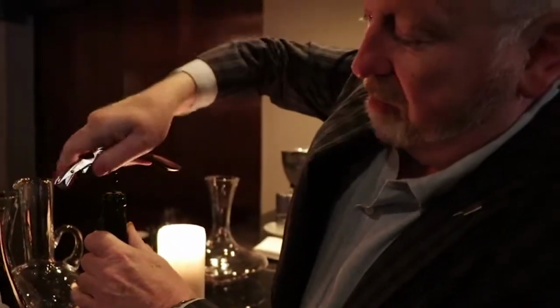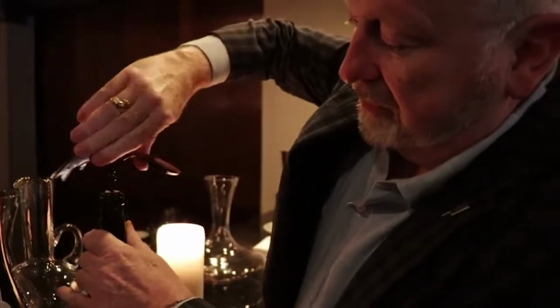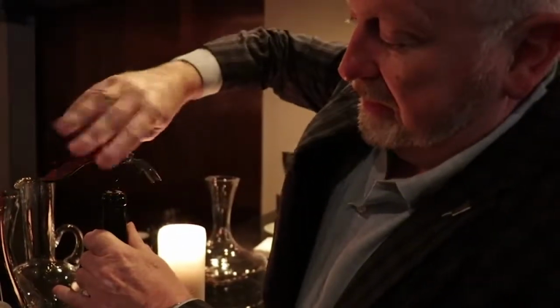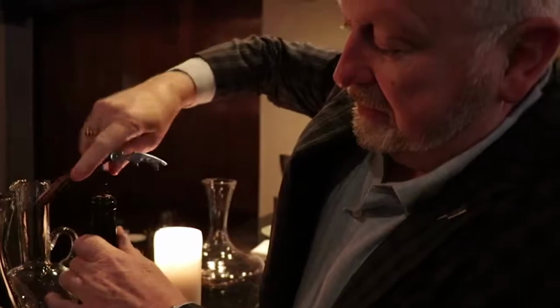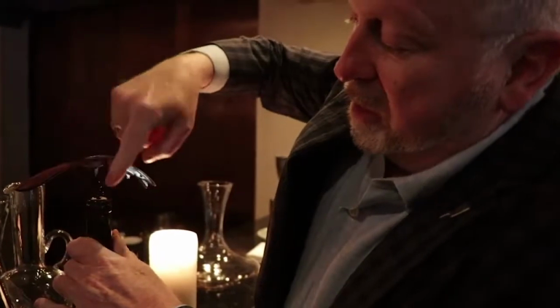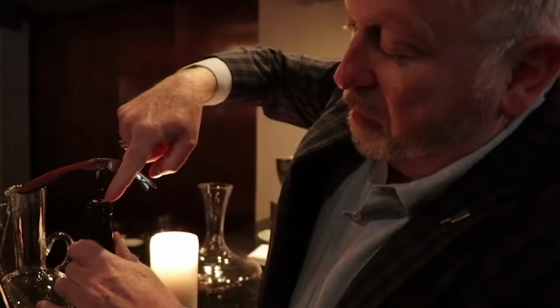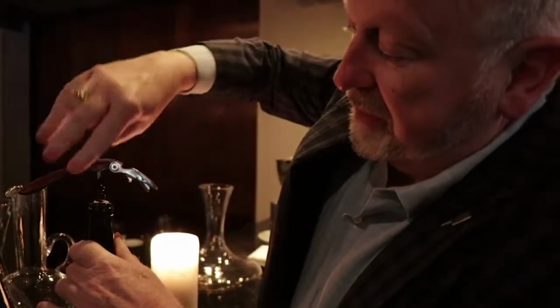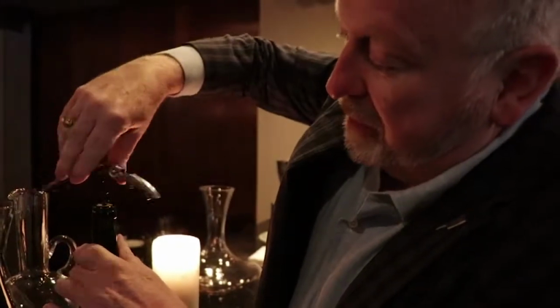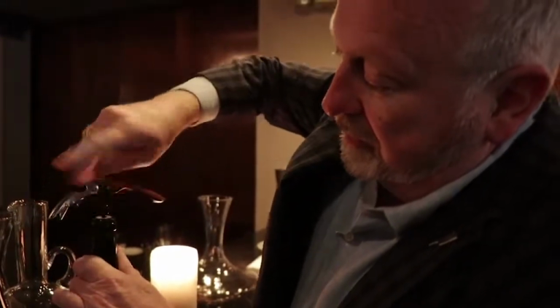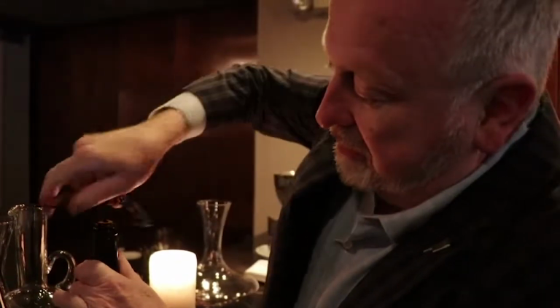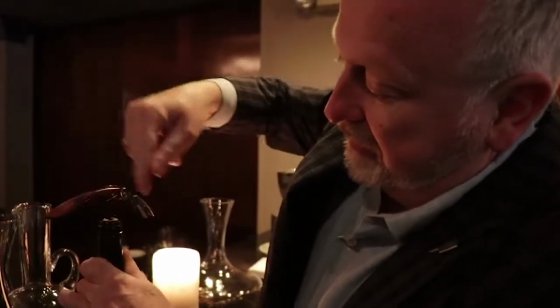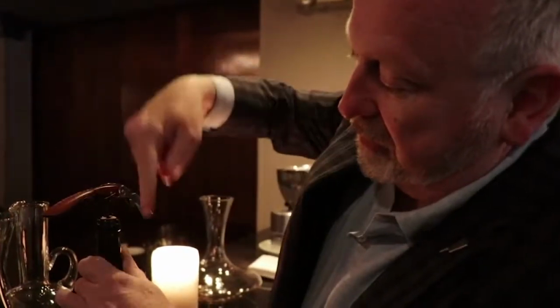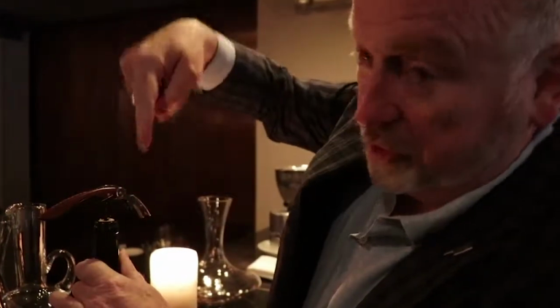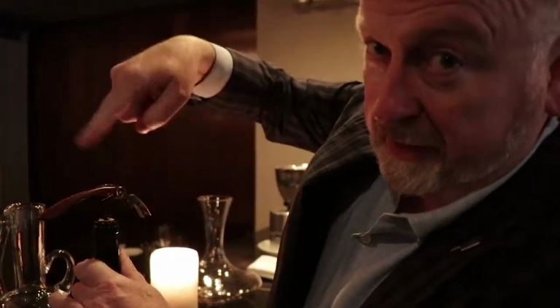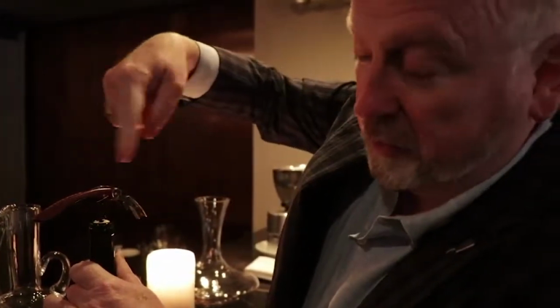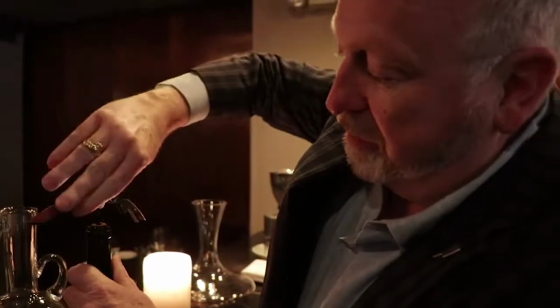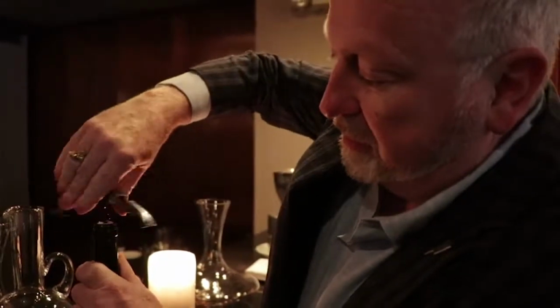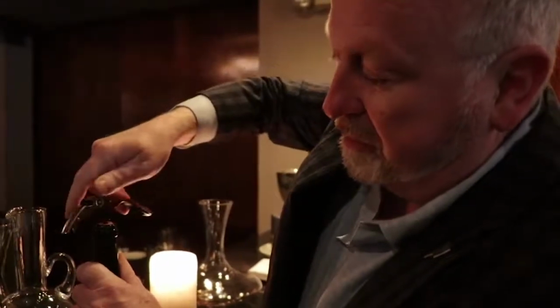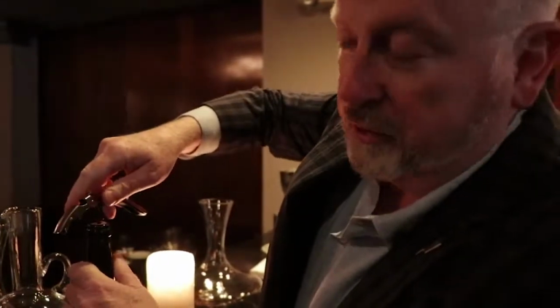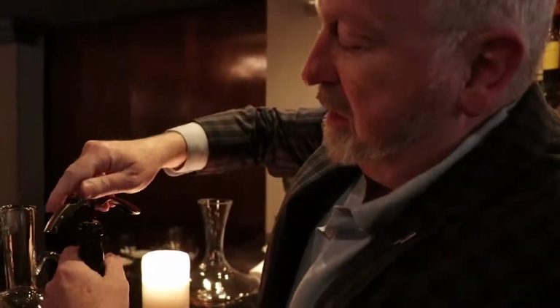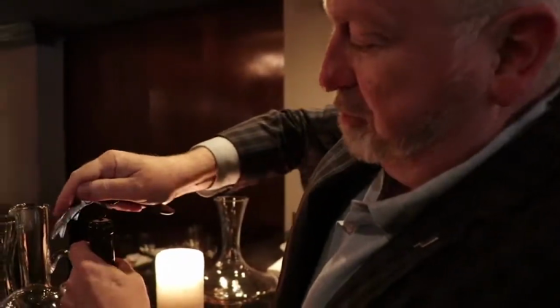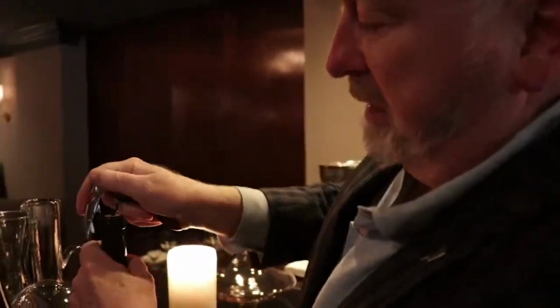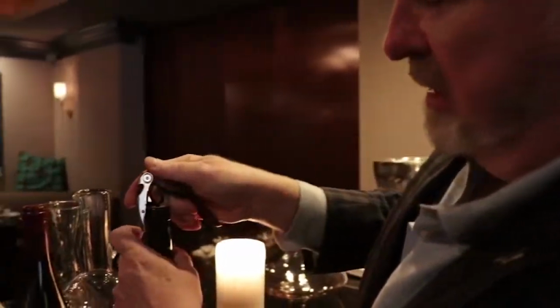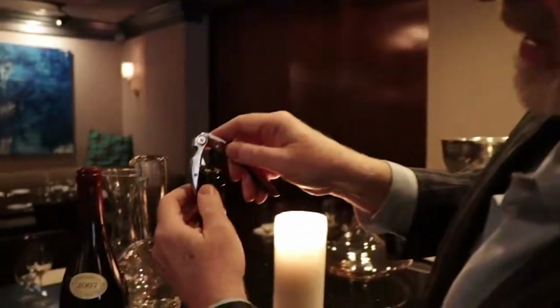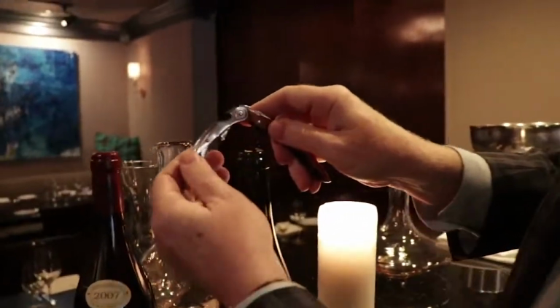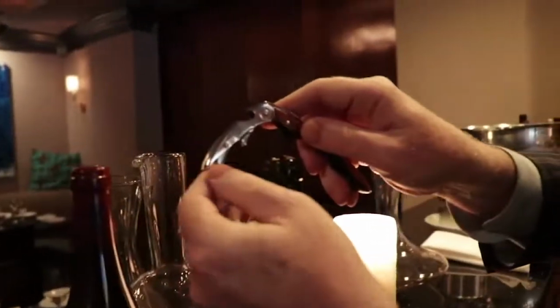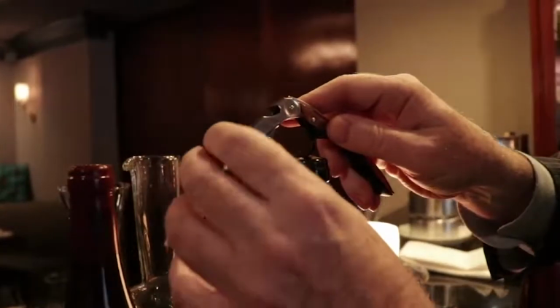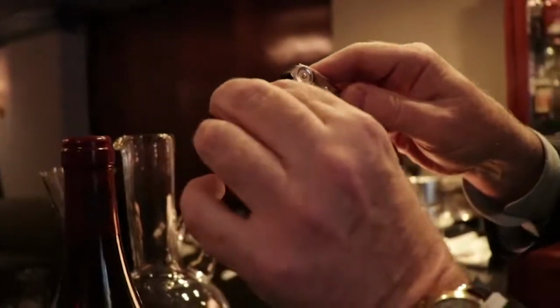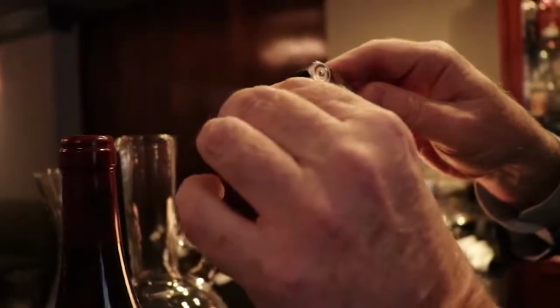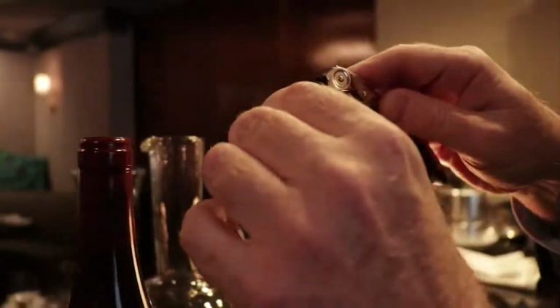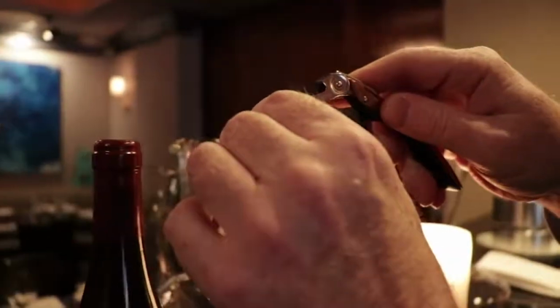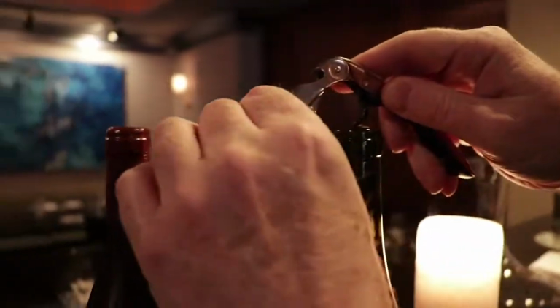I love this kind of corkscrew — it's what everybody uses, and it really is easy. Put the worm in the center and make sure it's going down the center. If it looks like an actual screw with threads, it's the wrong kind — you'll just pull the middle out of a lot of corks. This is a bifurcated corkscrew, so I have two leverage points to pull from.